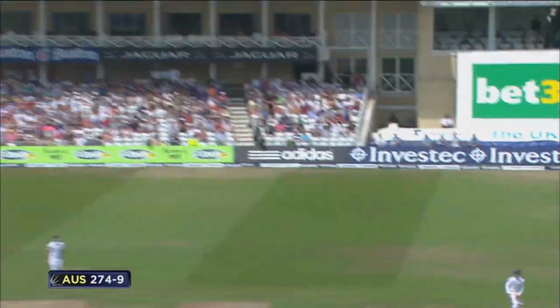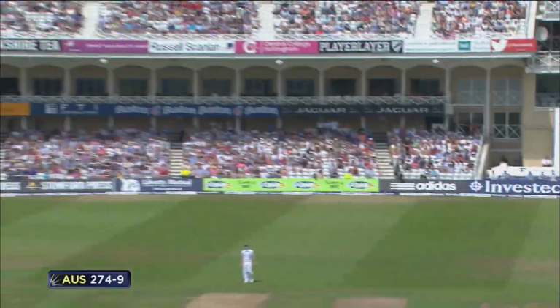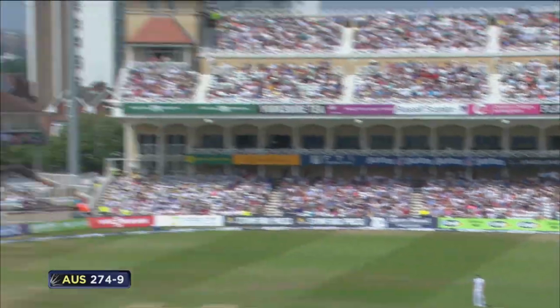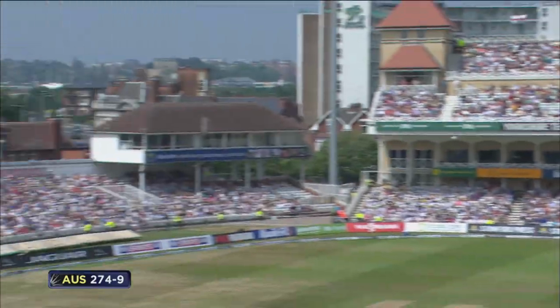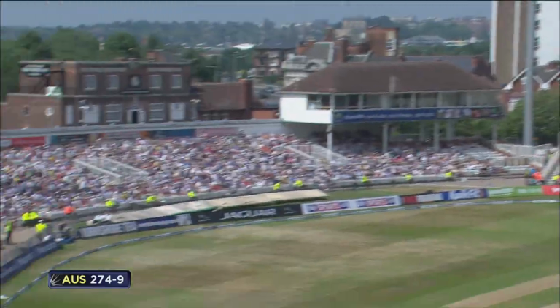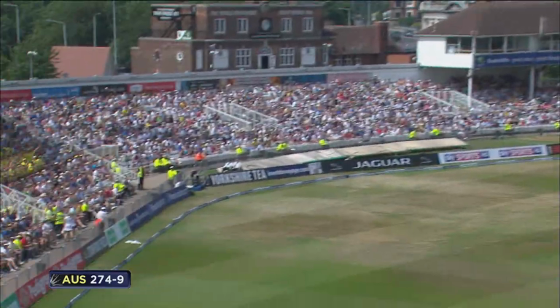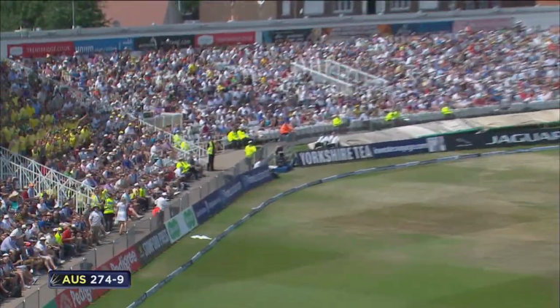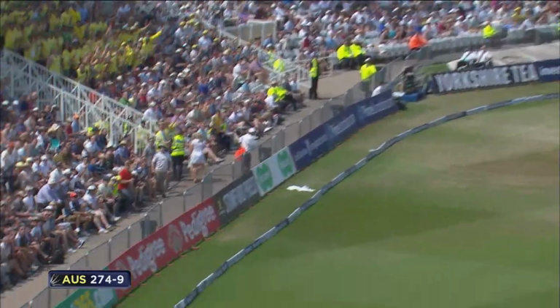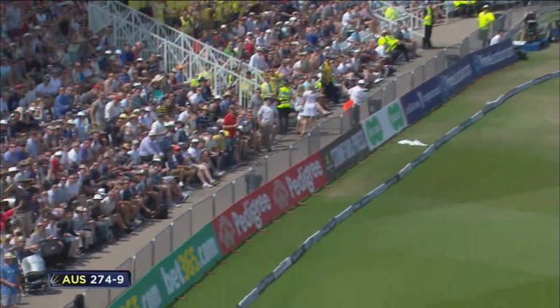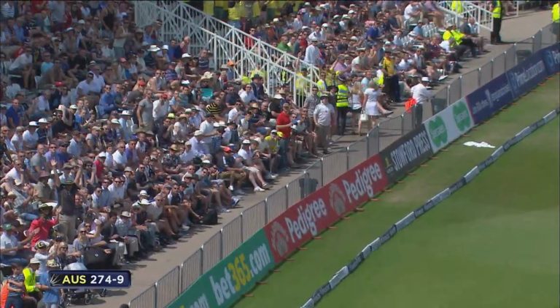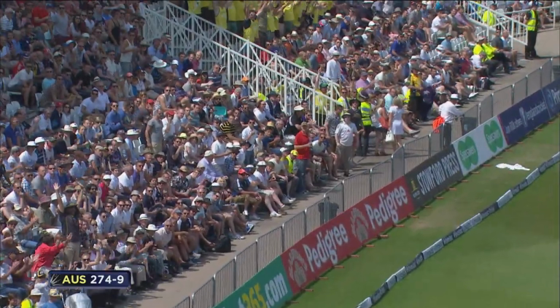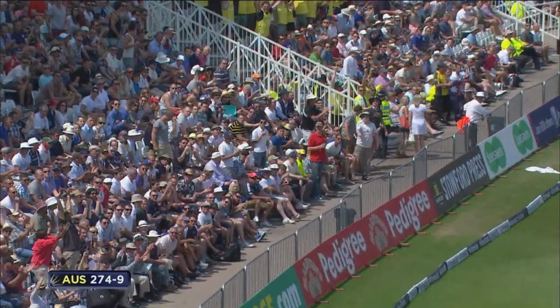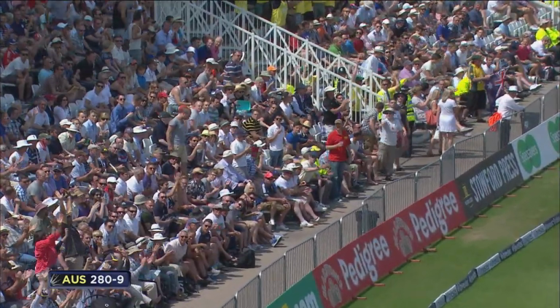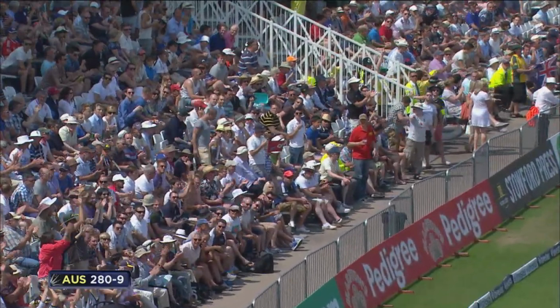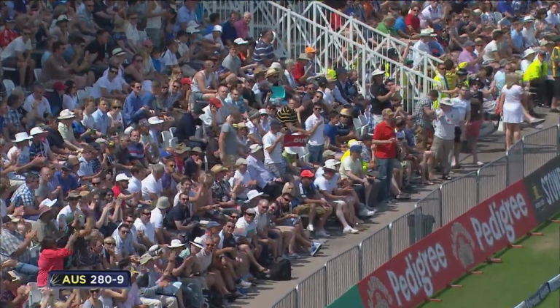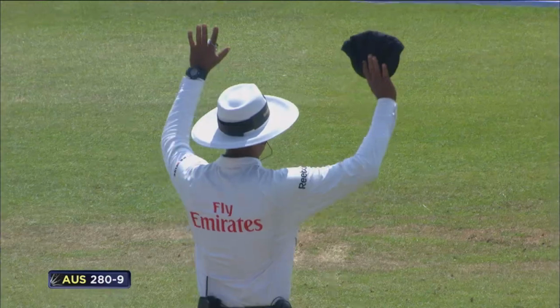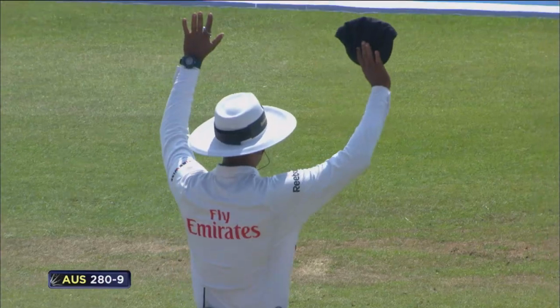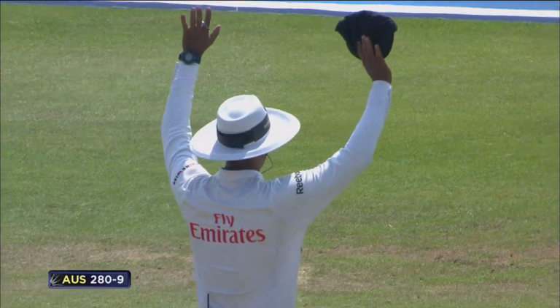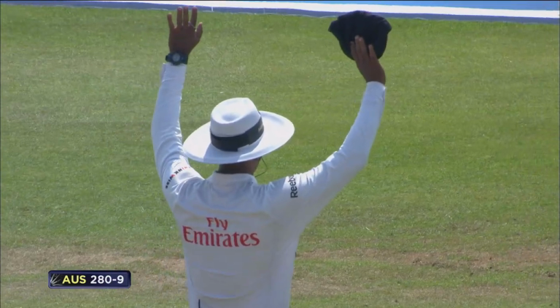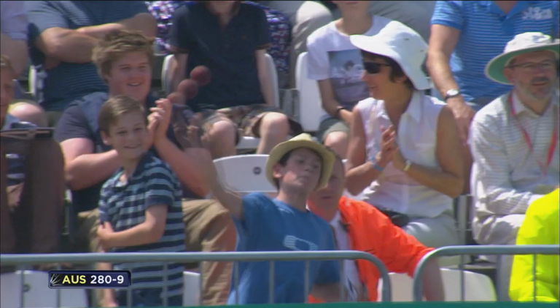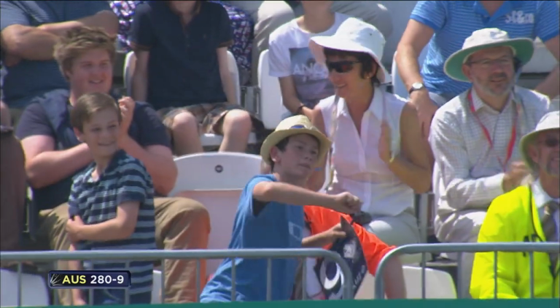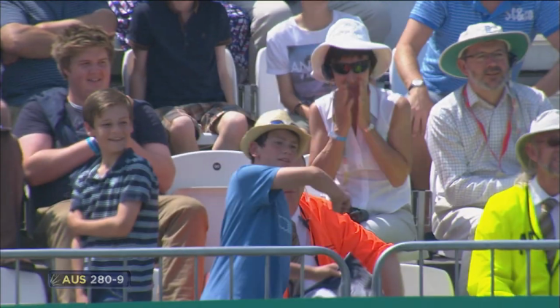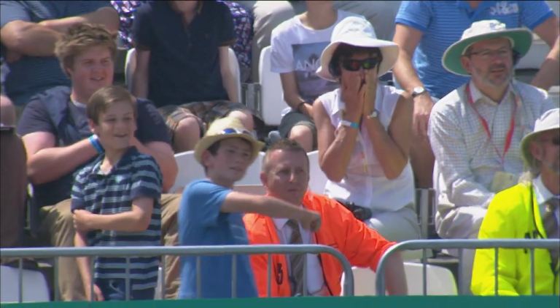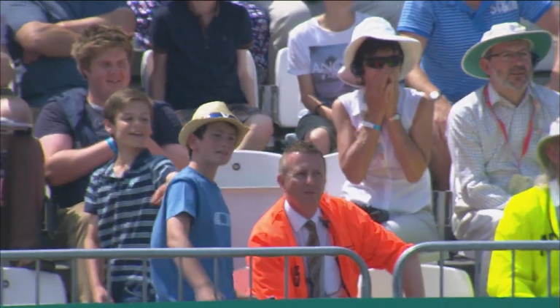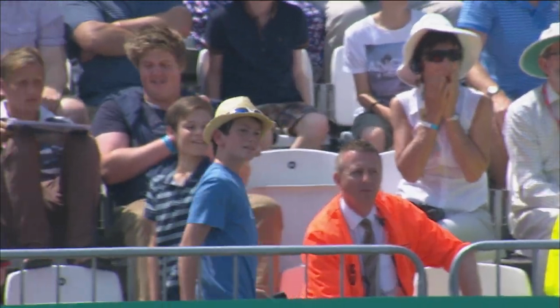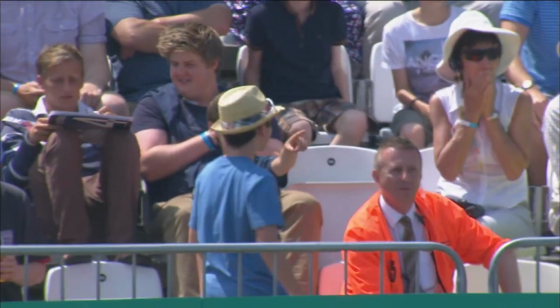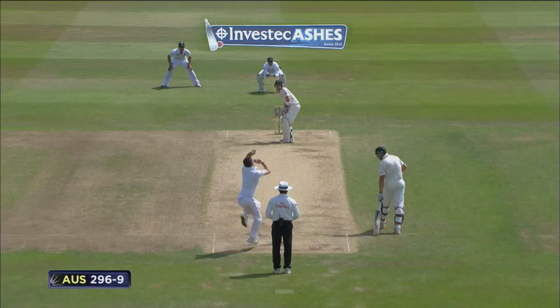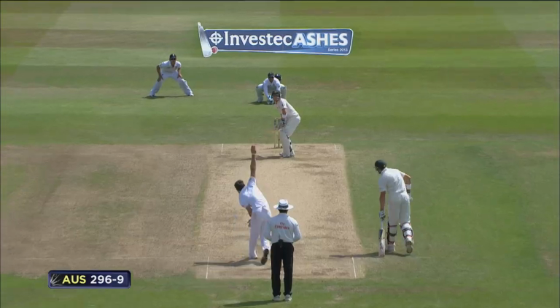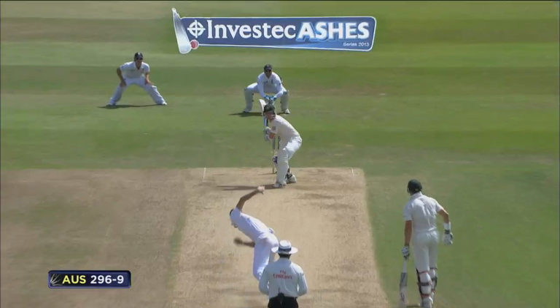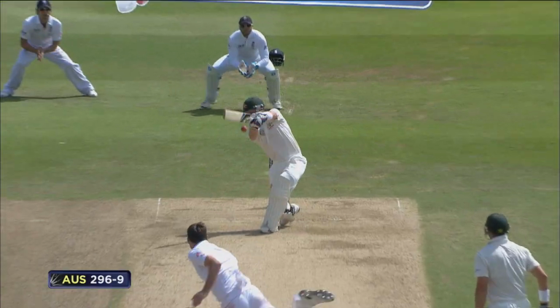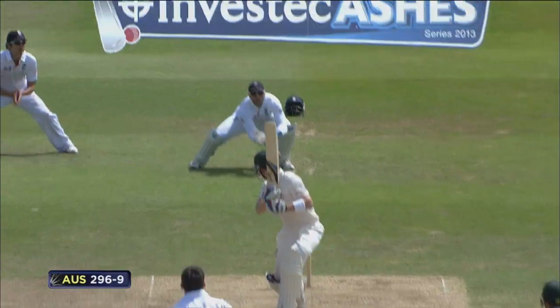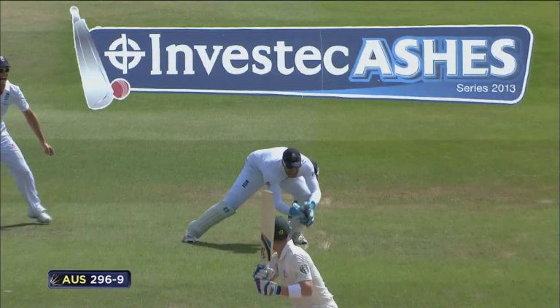Good shot — what a shot! That's six of the best, at a moment like this!